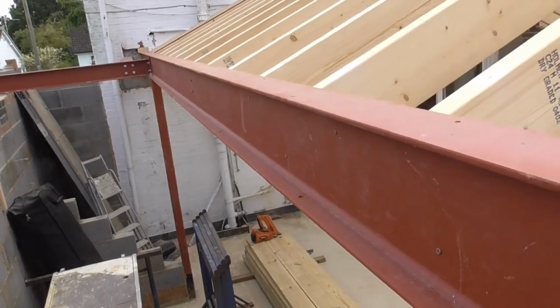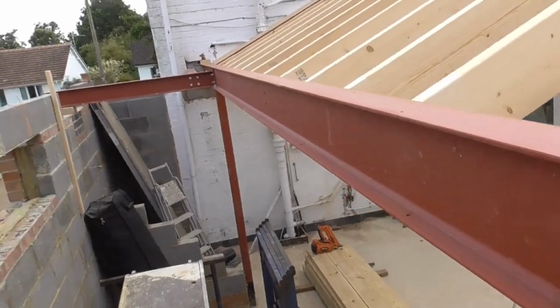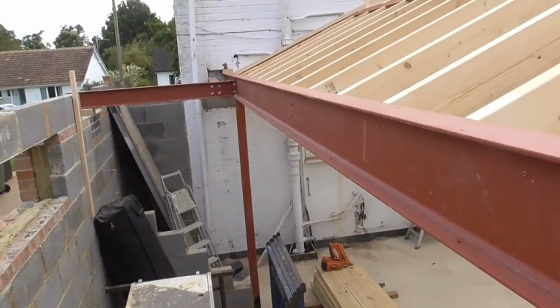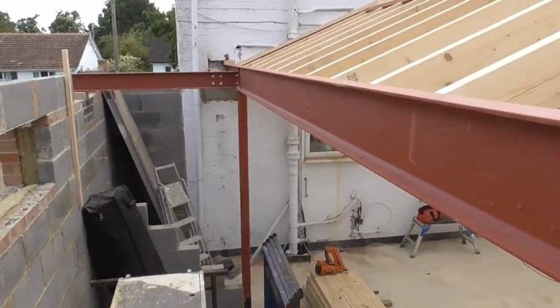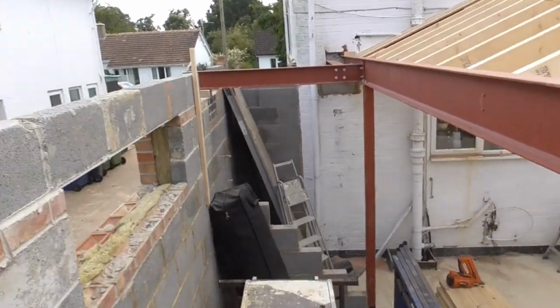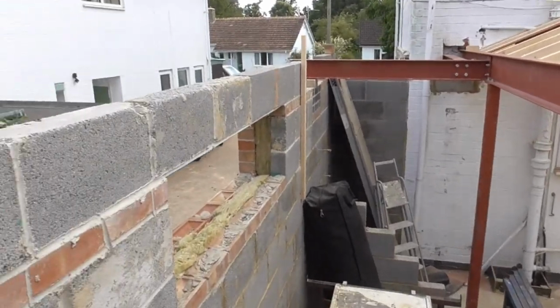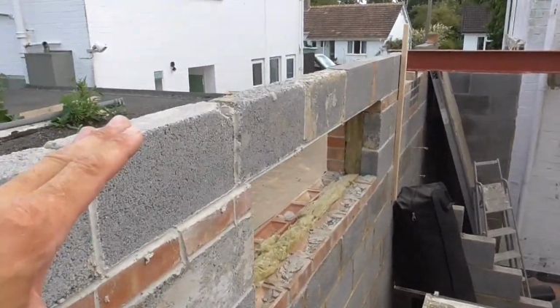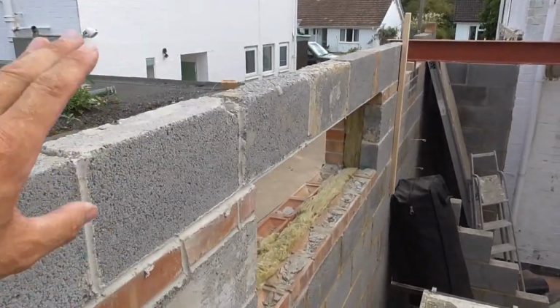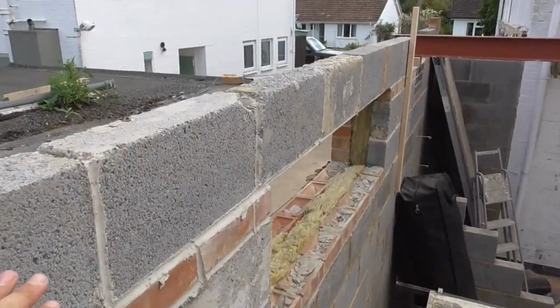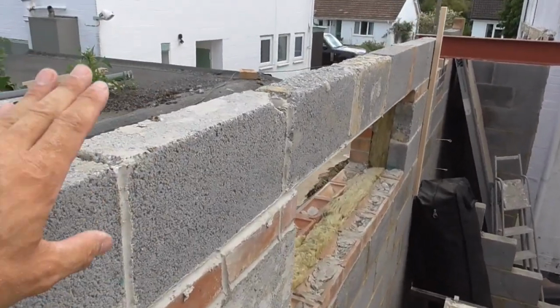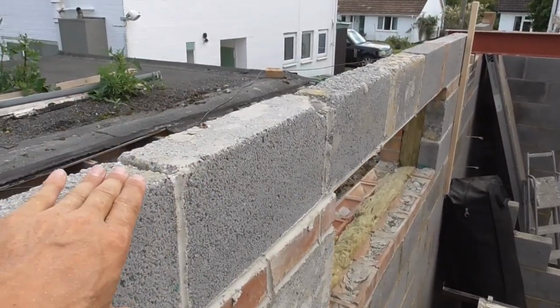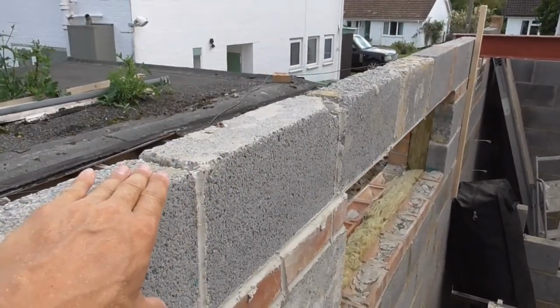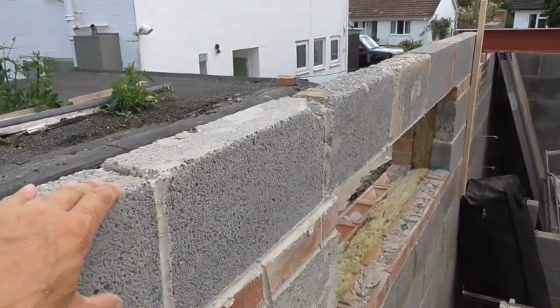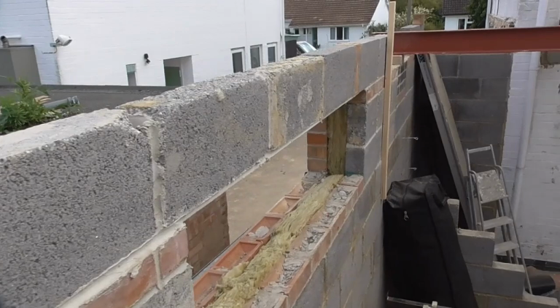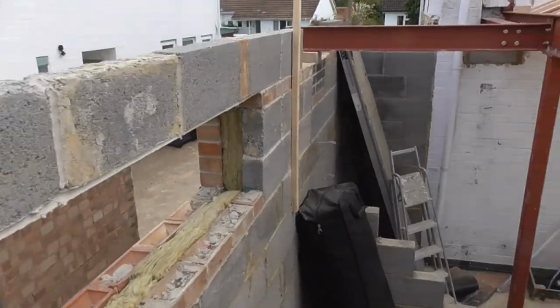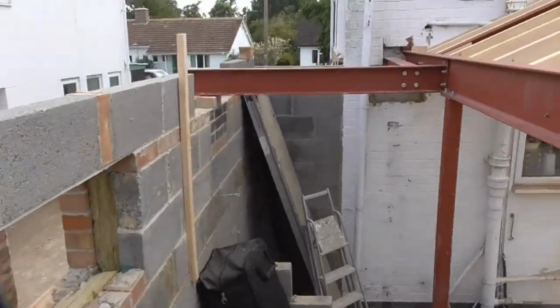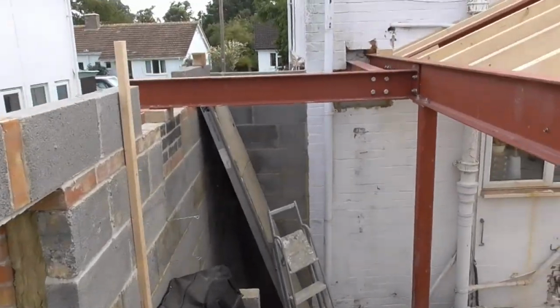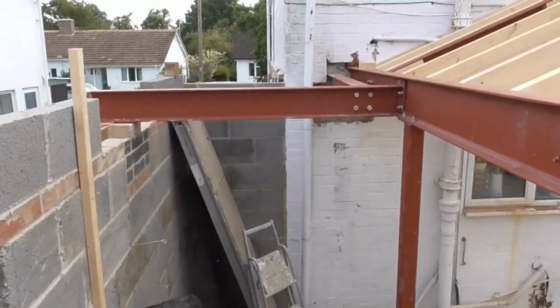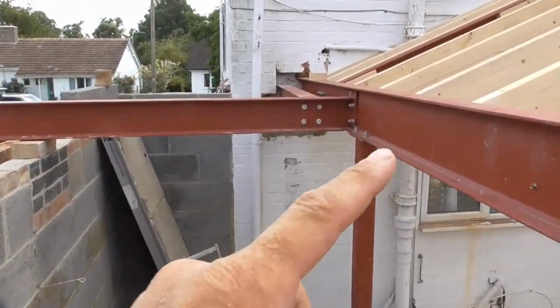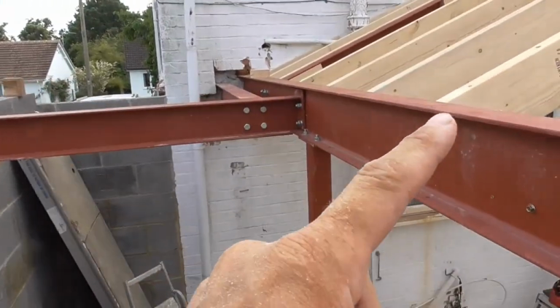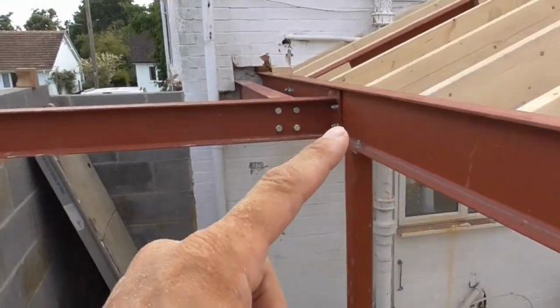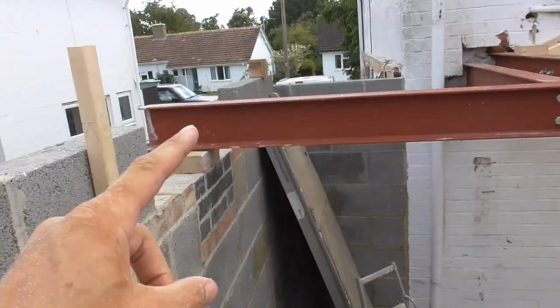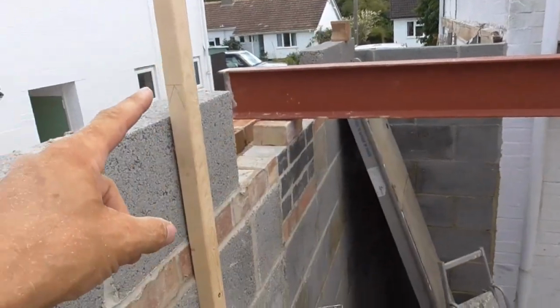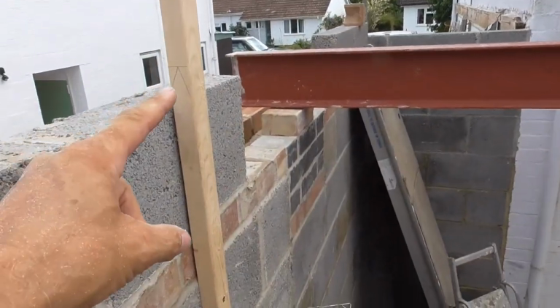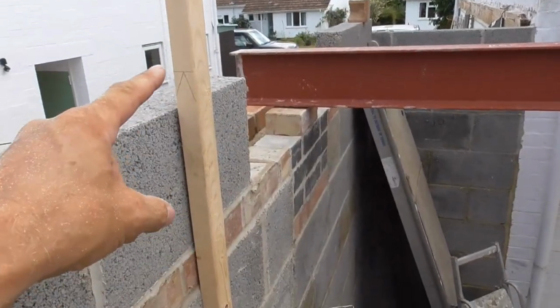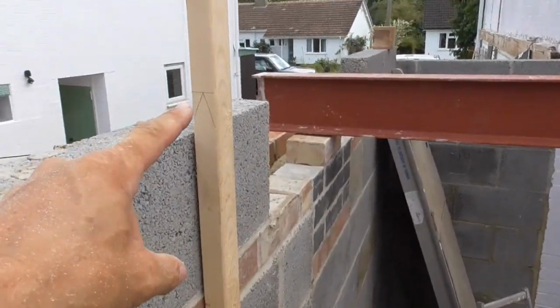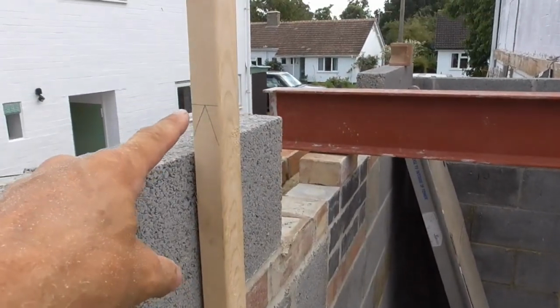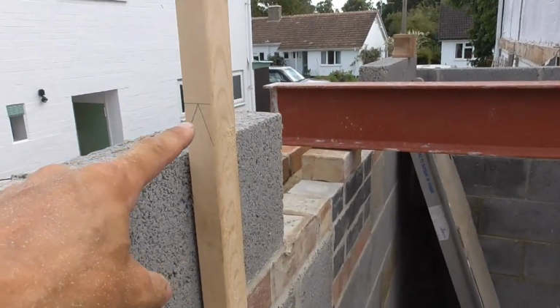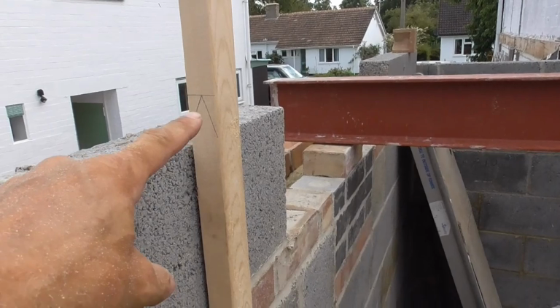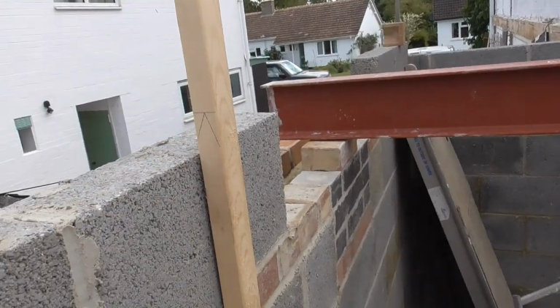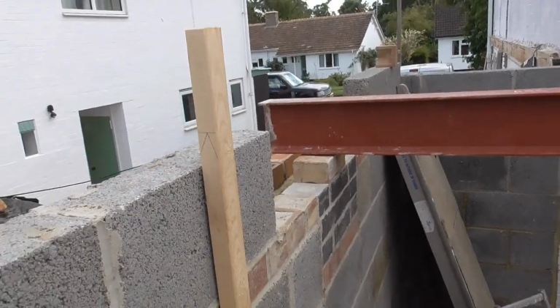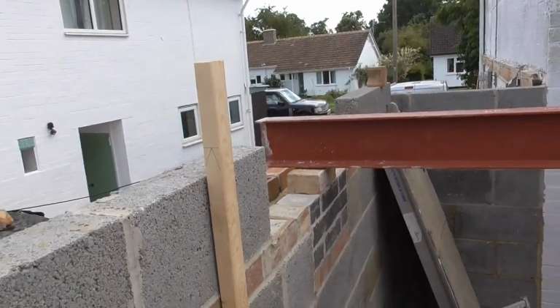I've marked across — we've got a wall plate to go on here, the bricklayer's coming to do that. So I've levelled a marker across and fixed the batten on there so that he can get that exactly right.